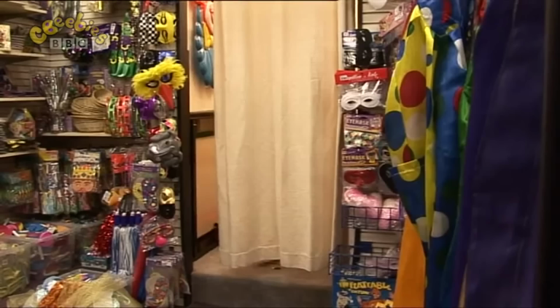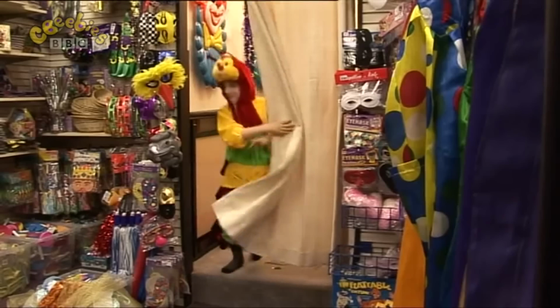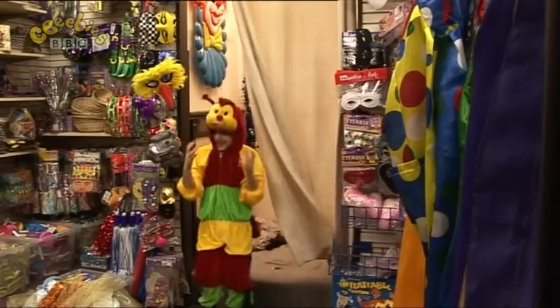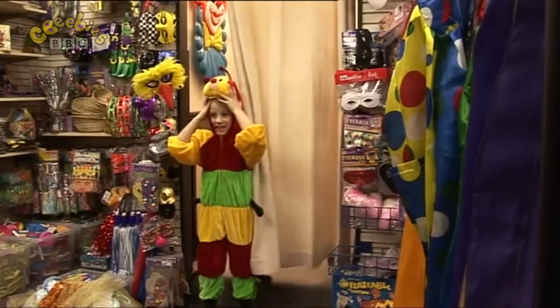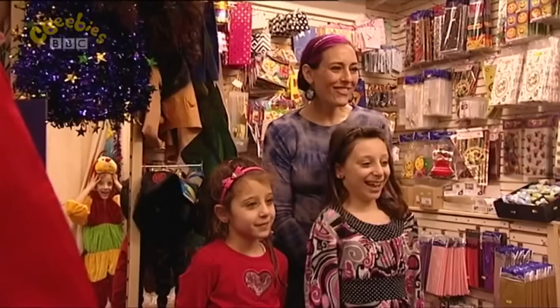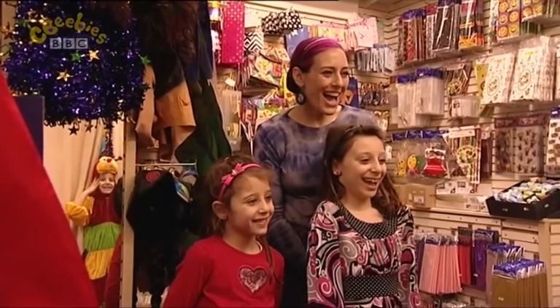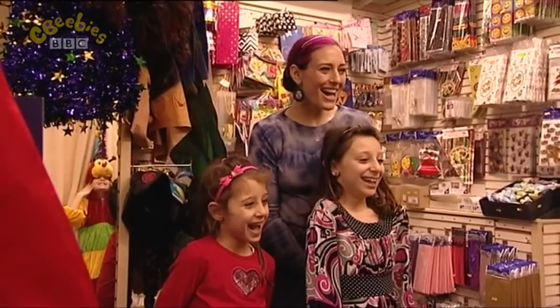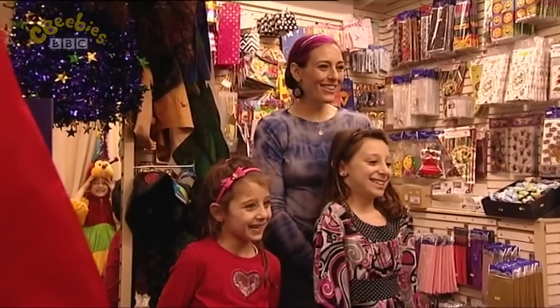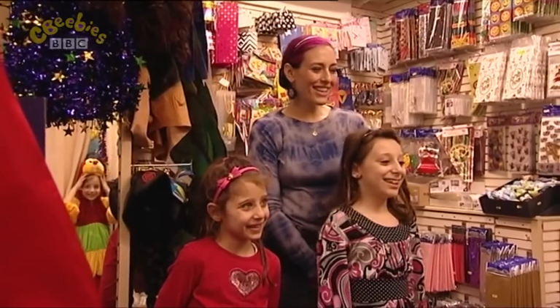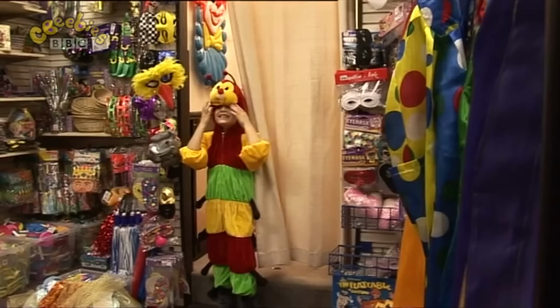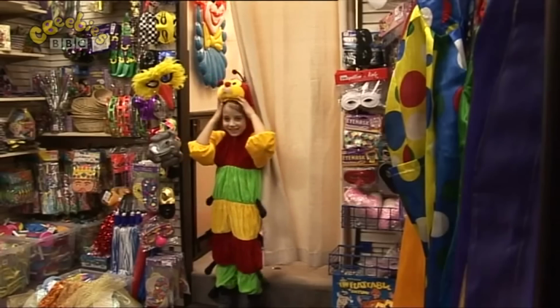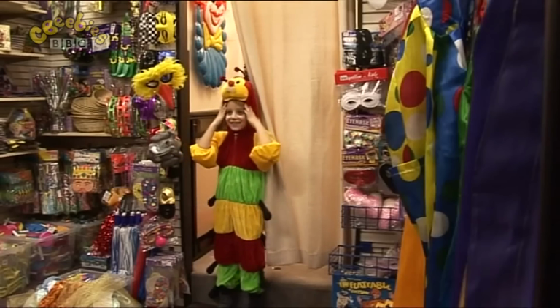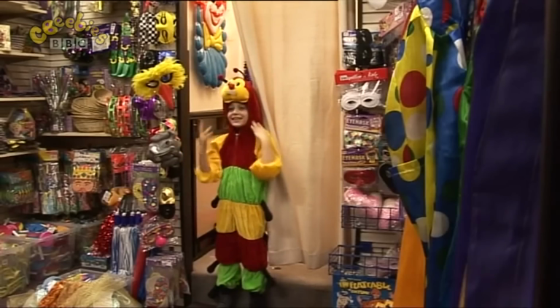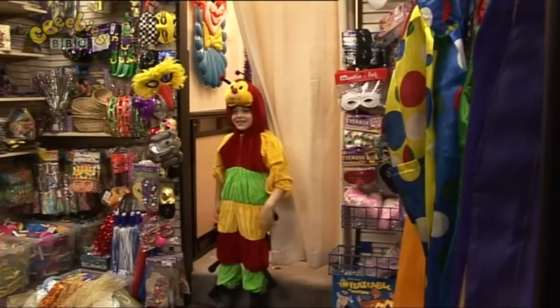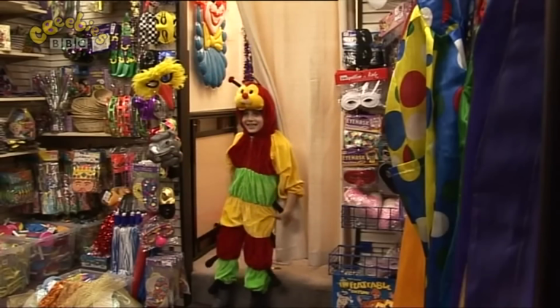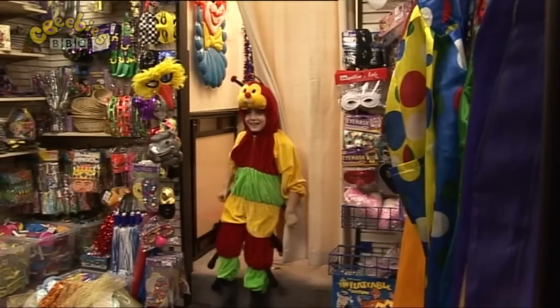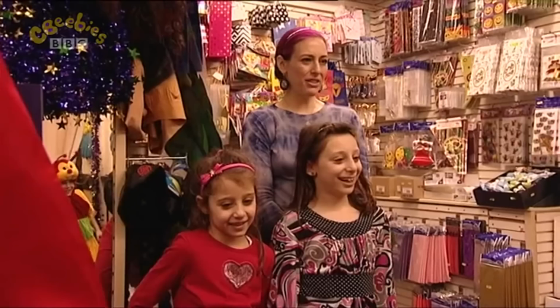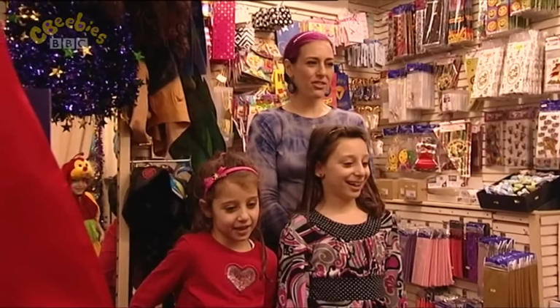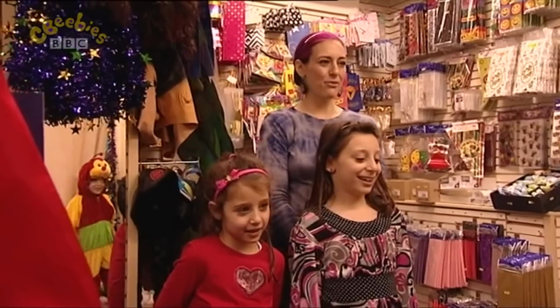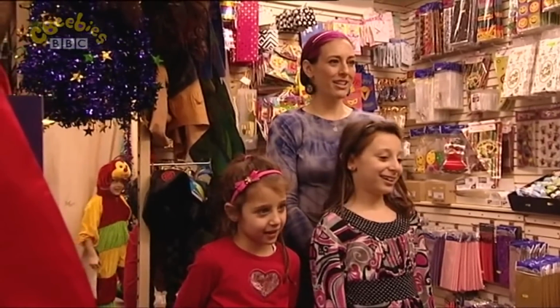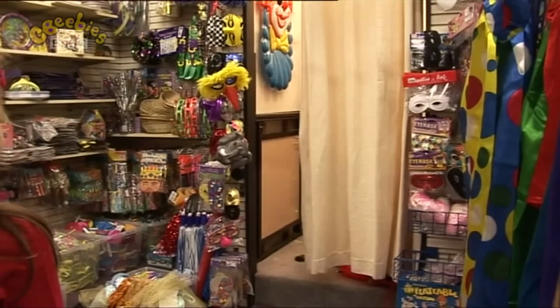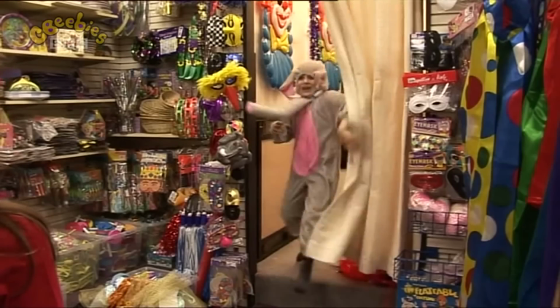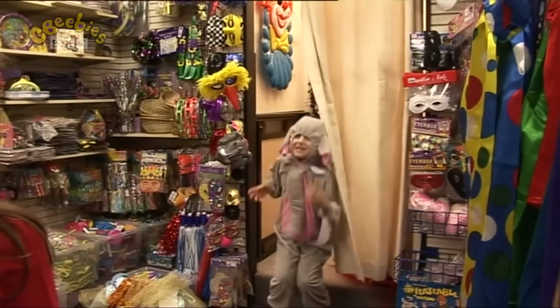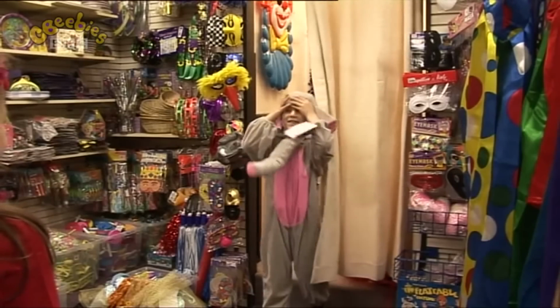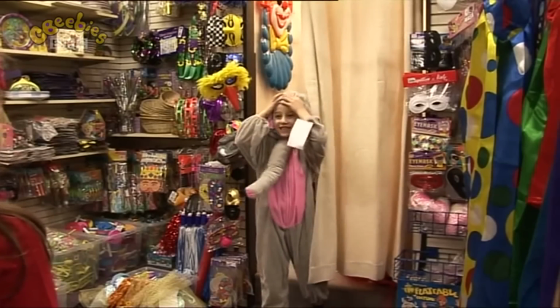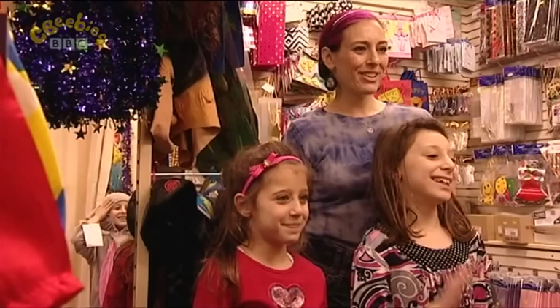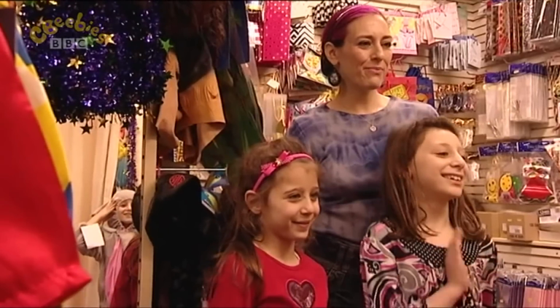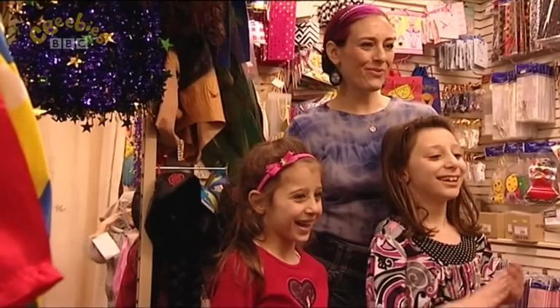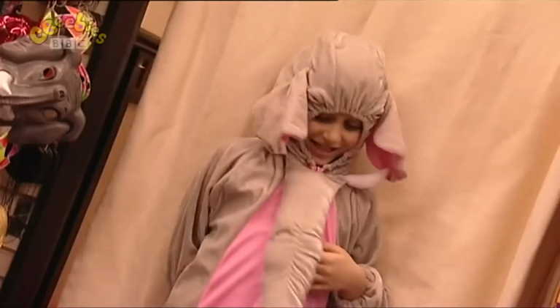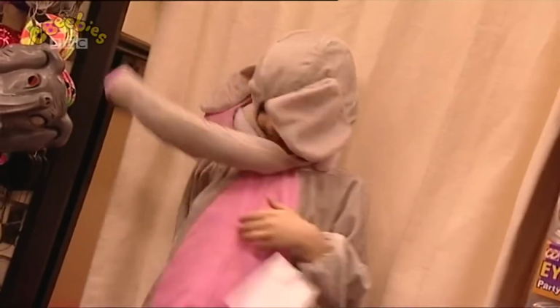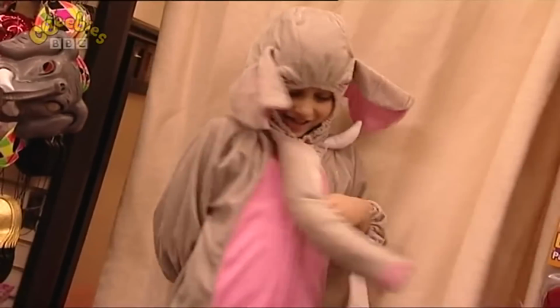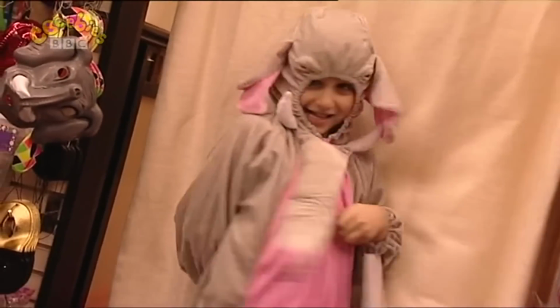I'm a caterpillar! That looks so sweet. I think you should try another one on. I'm an elephant! That's the best one! I'm going to be an elephant!